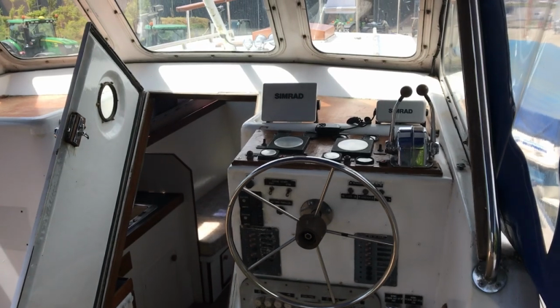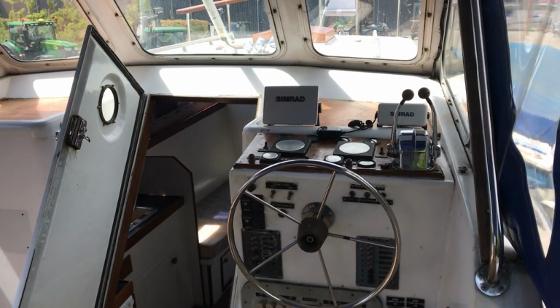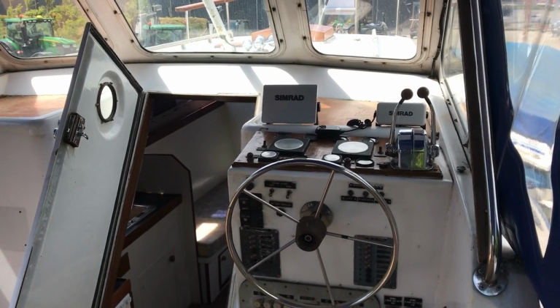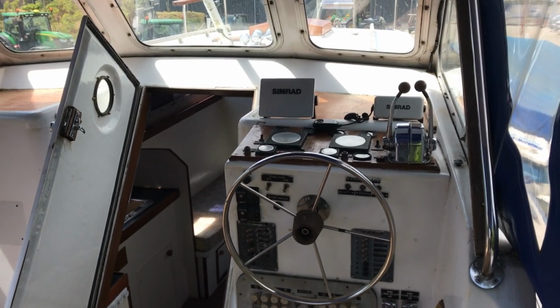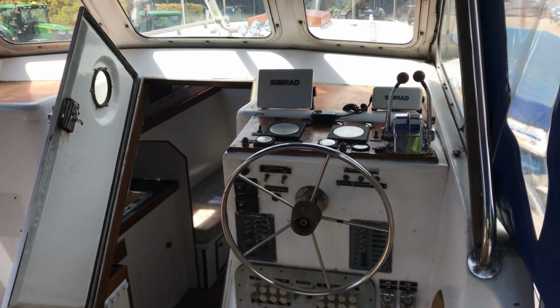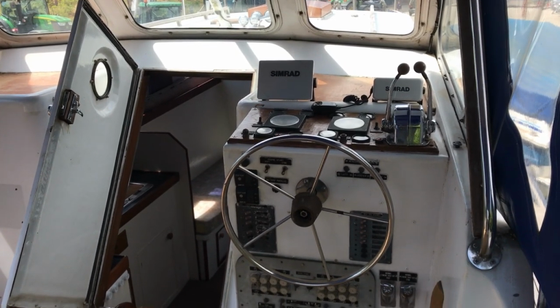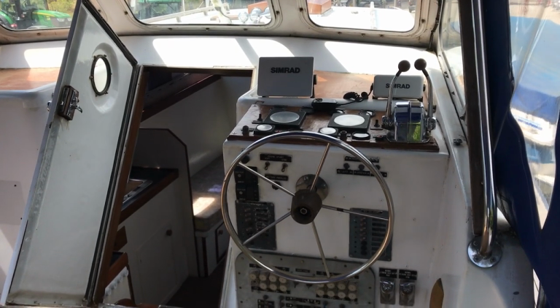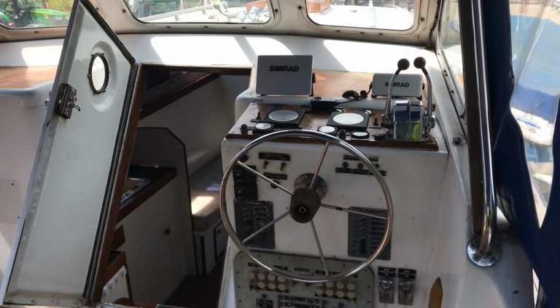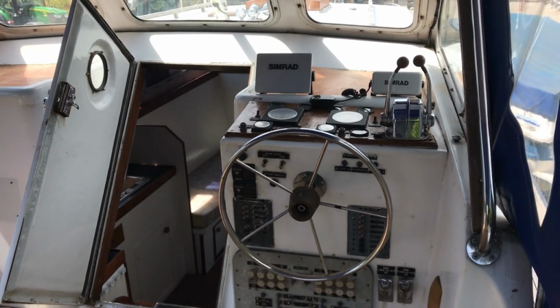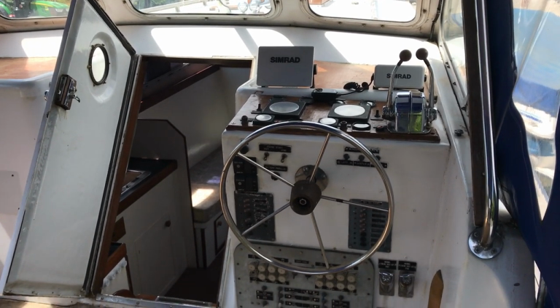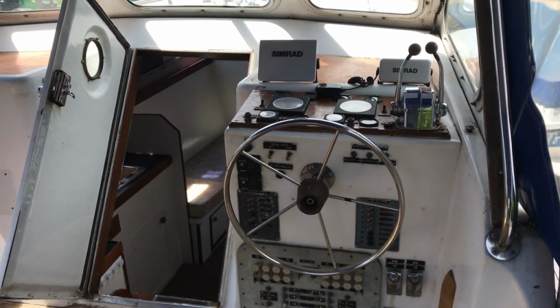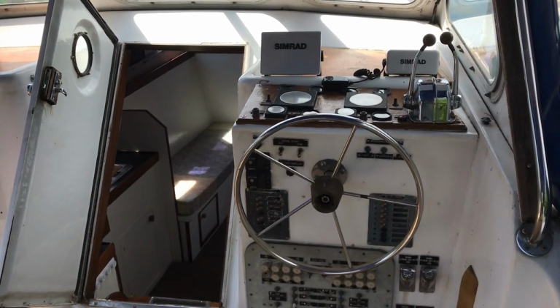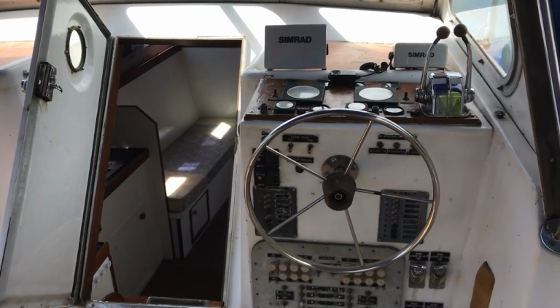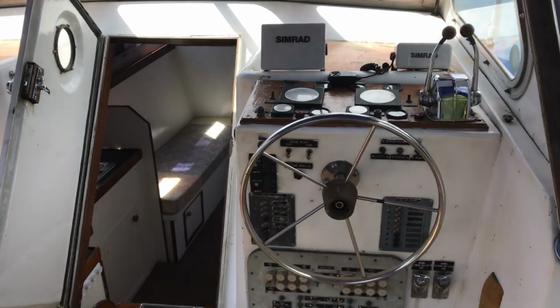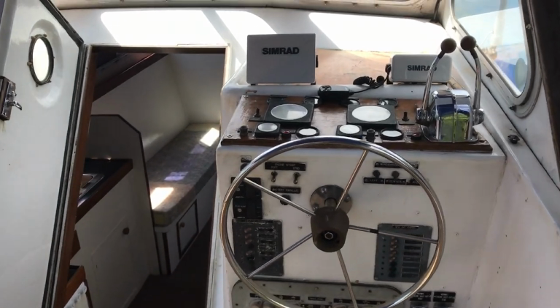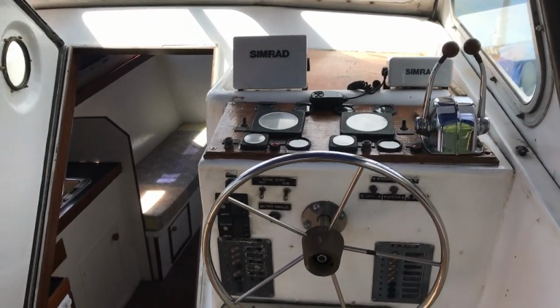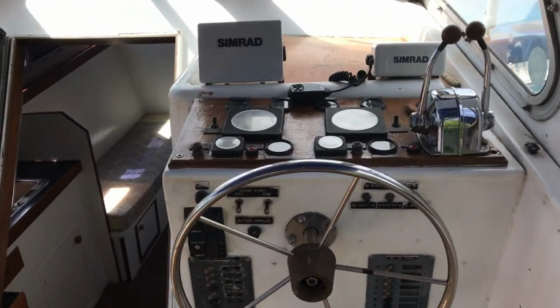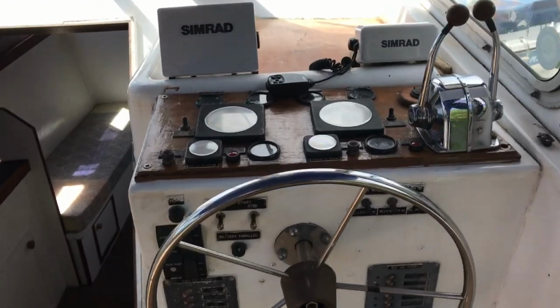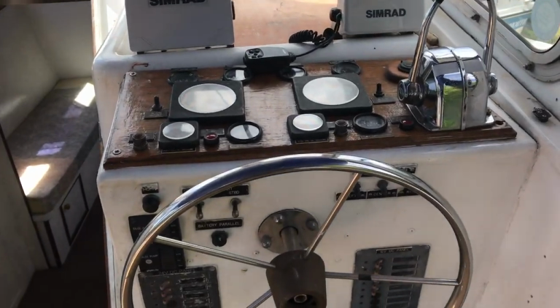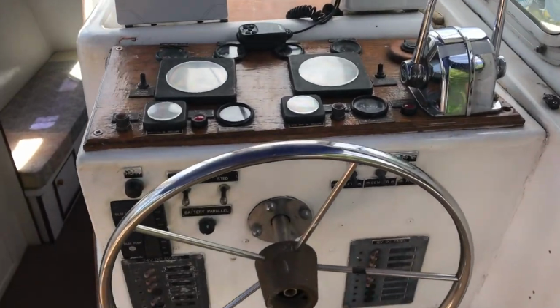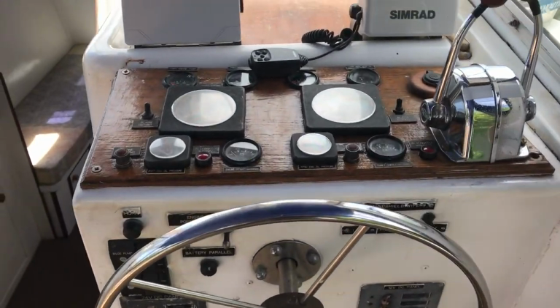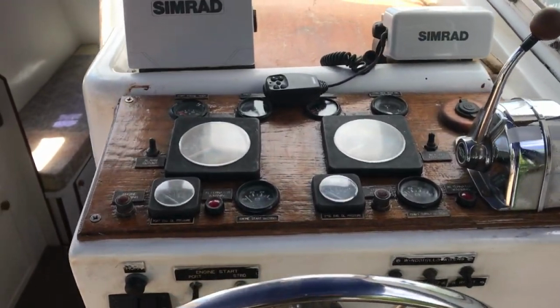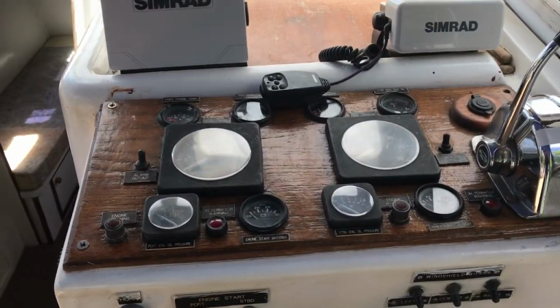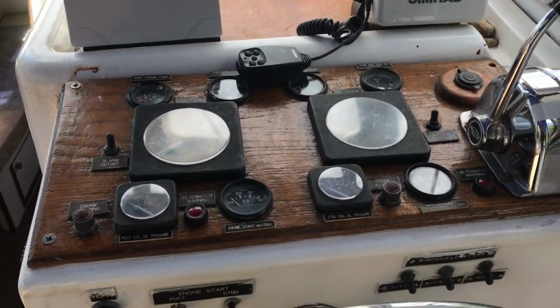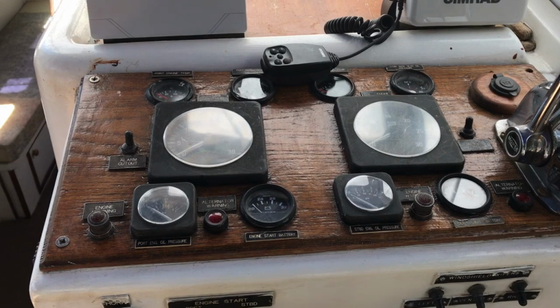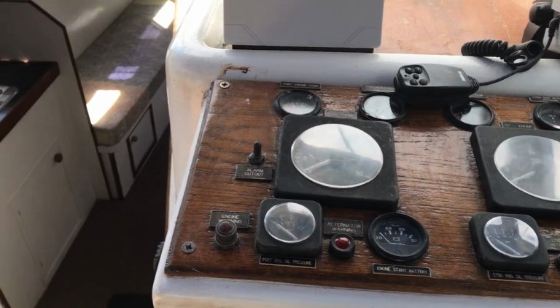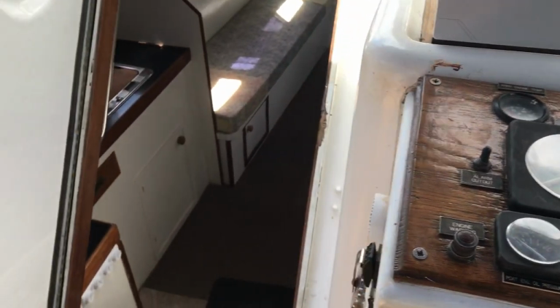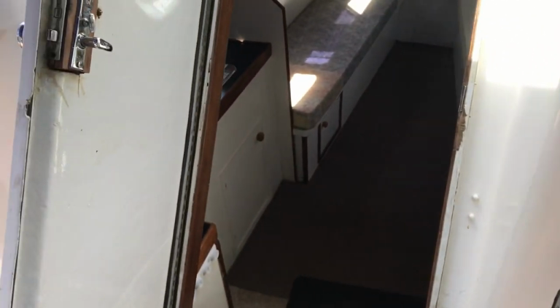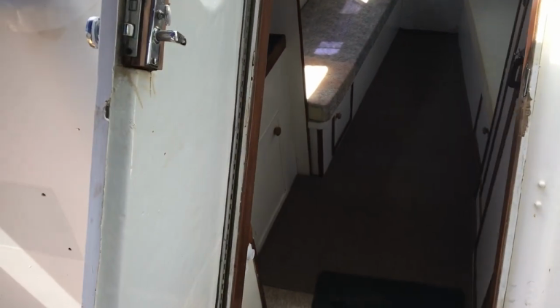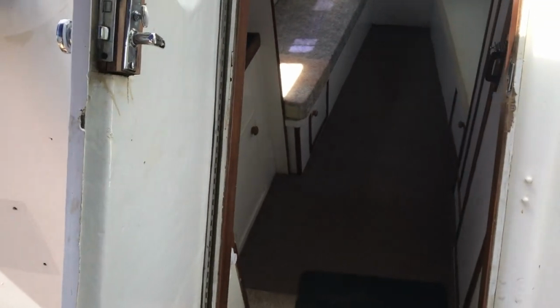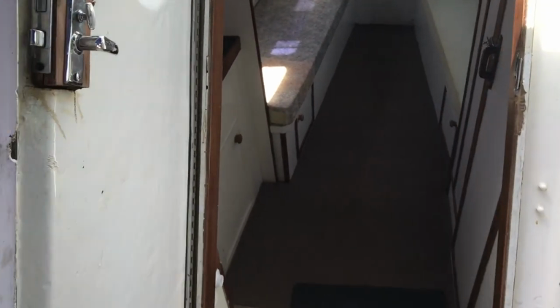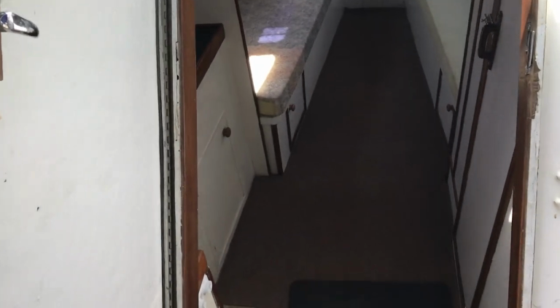This is Gerry Harper, Boat Shed Dartmouth, just doing an interior video of the inside the wheelhouse, the helm and the nav station, down the companionway into the forward cabin.